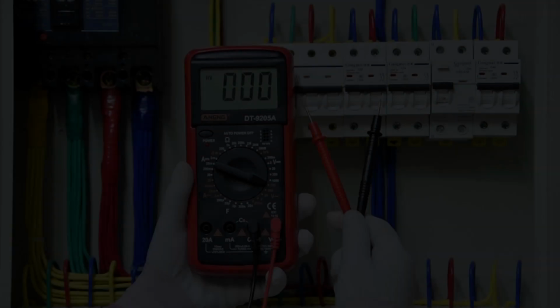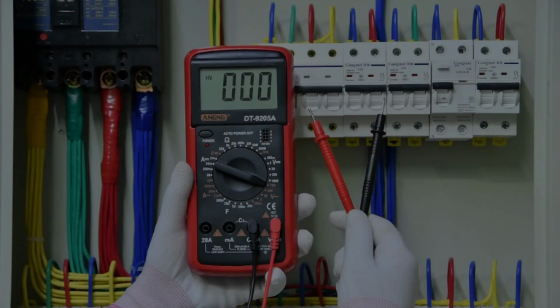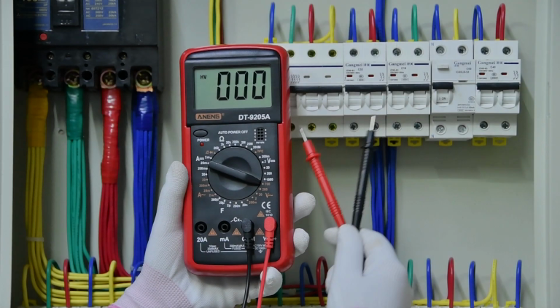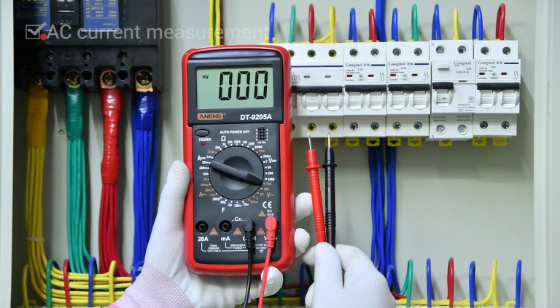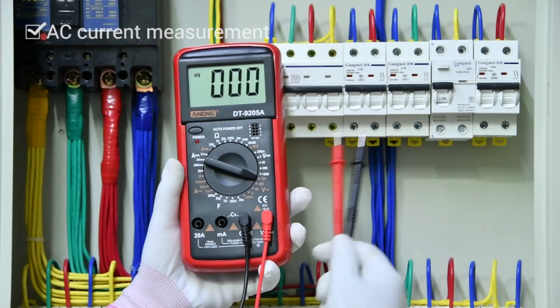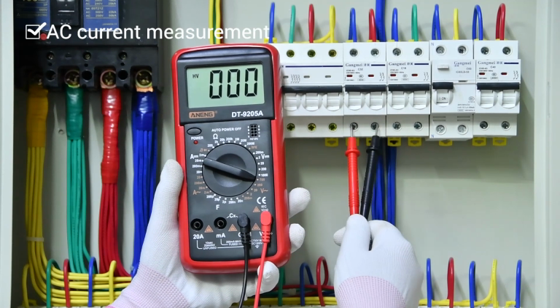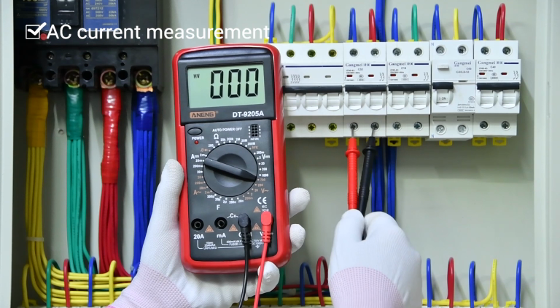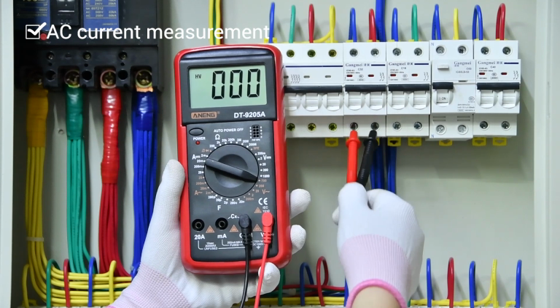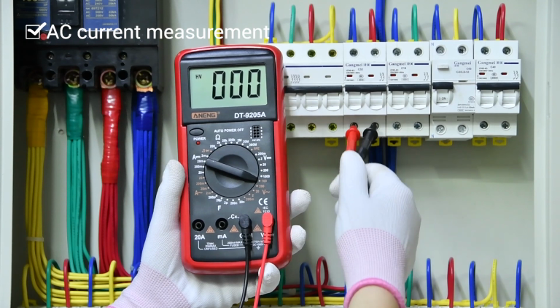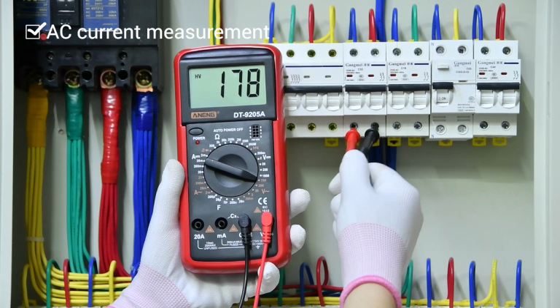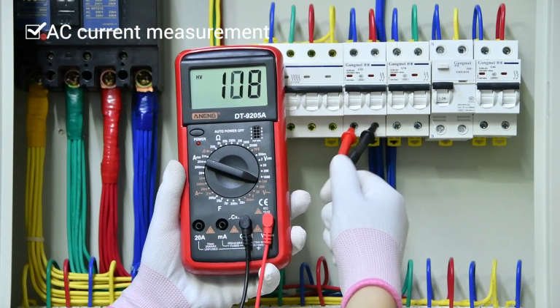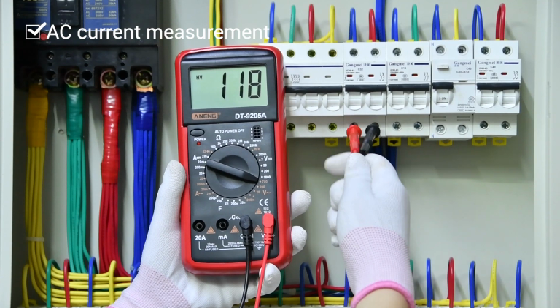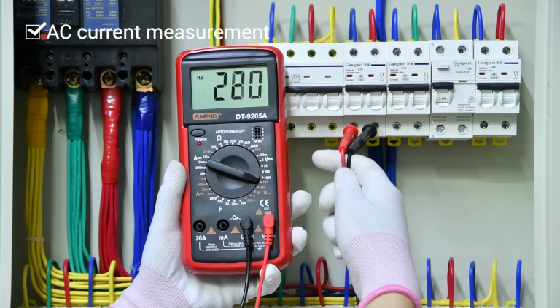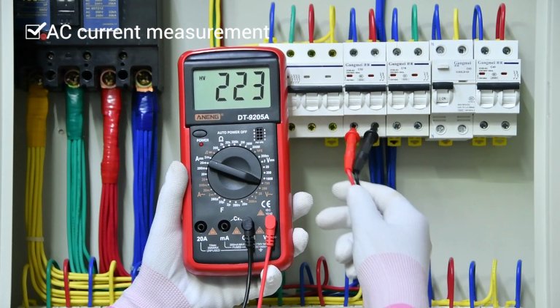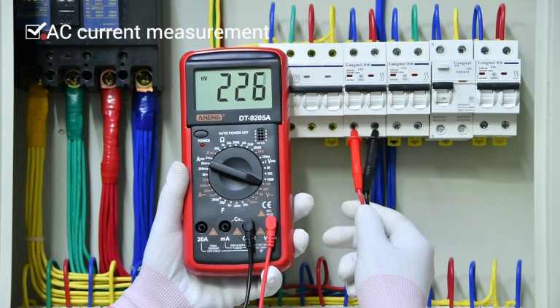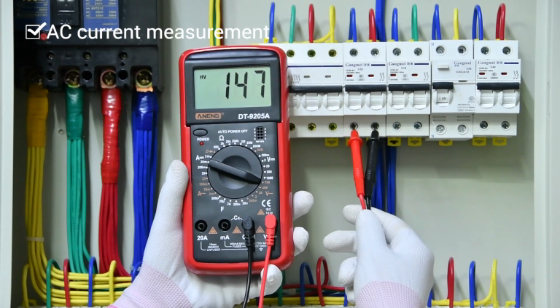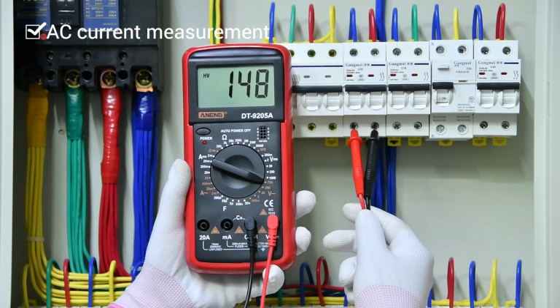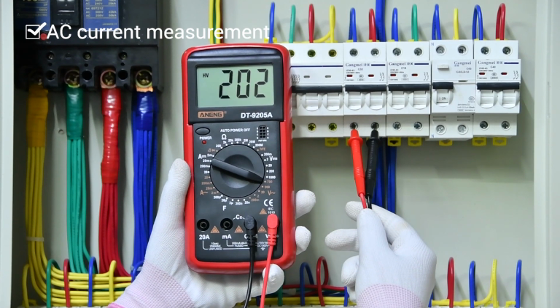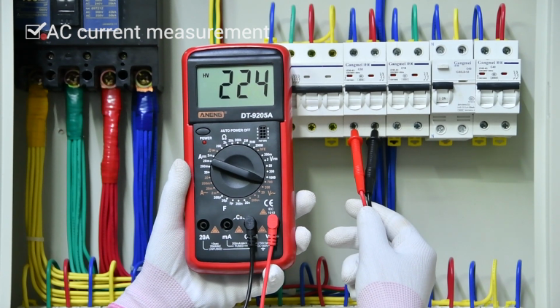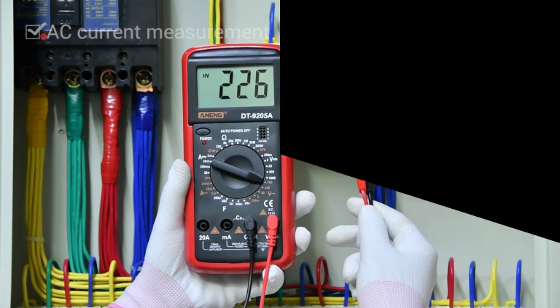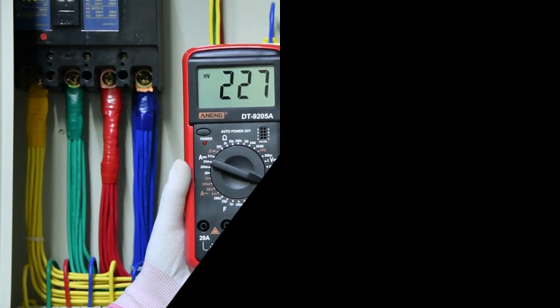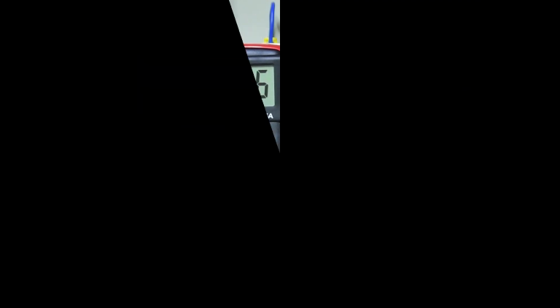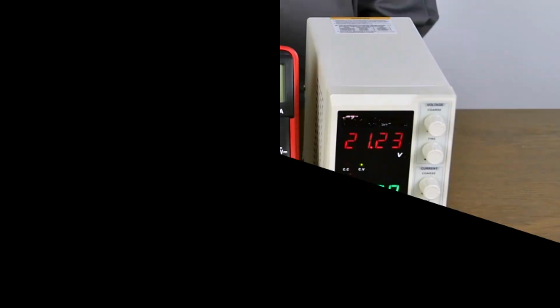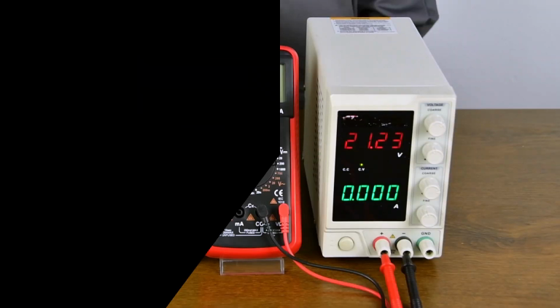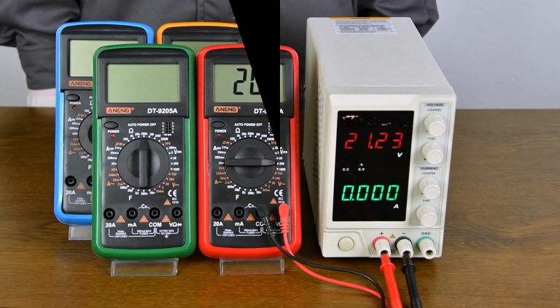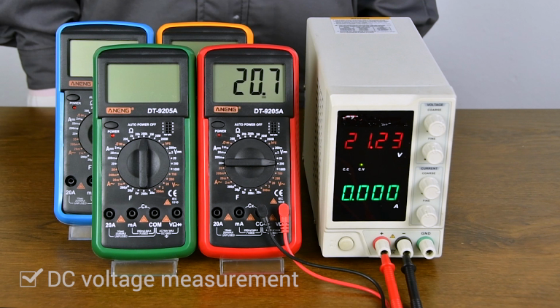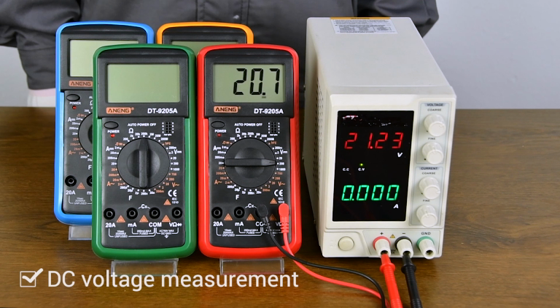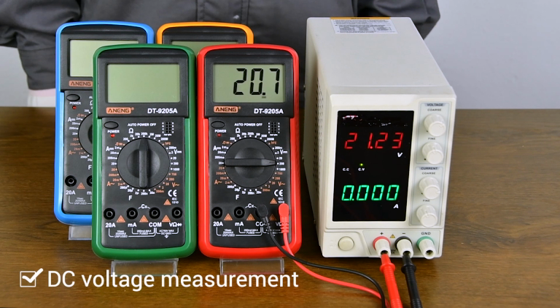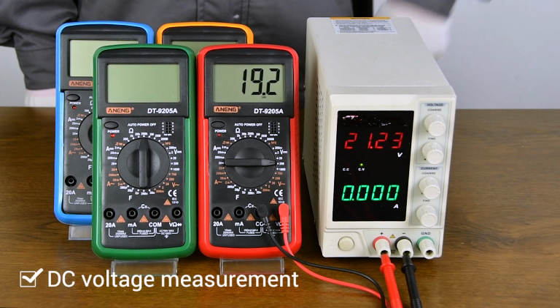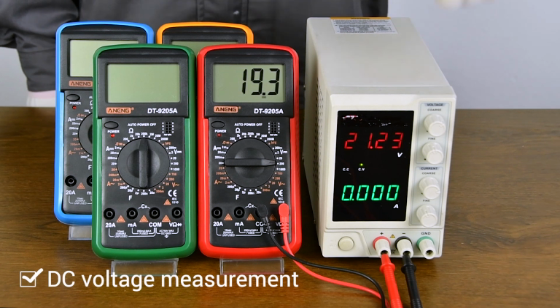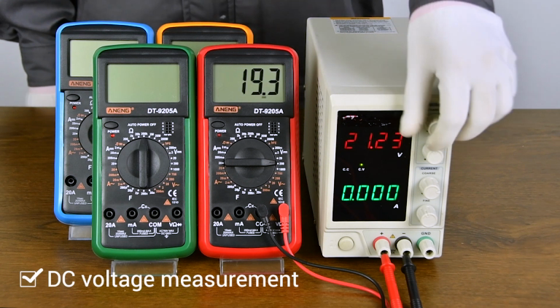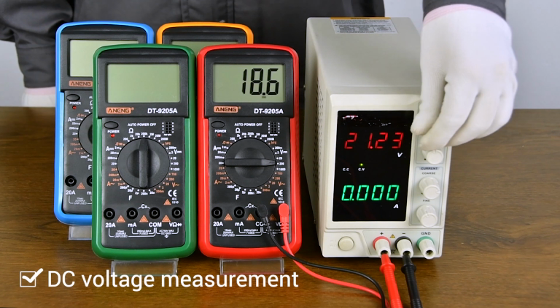AC Voltage Measurement. DC Voltage Measurement.